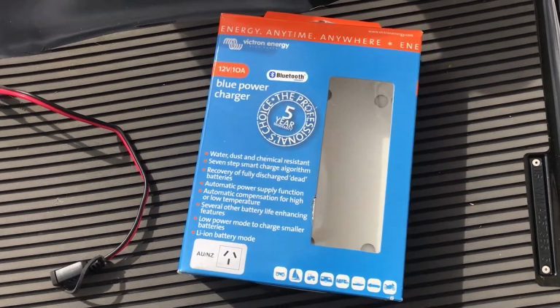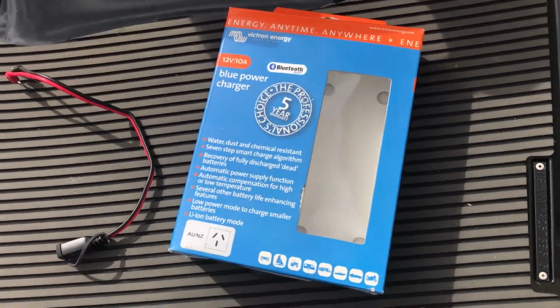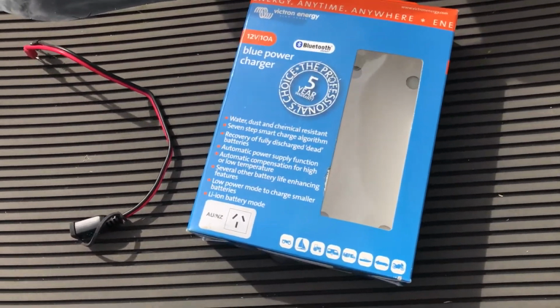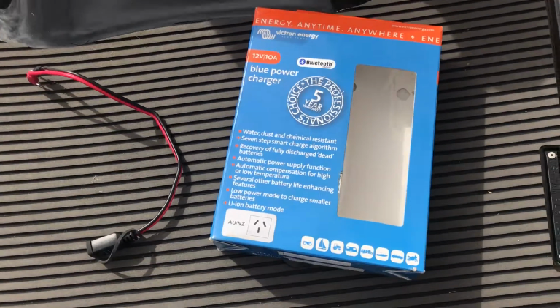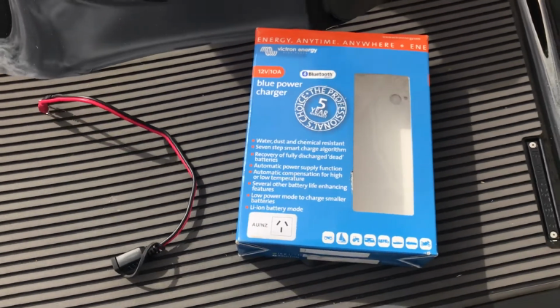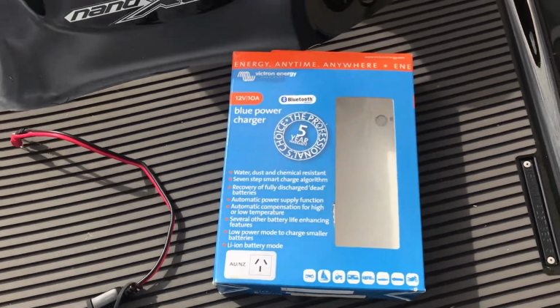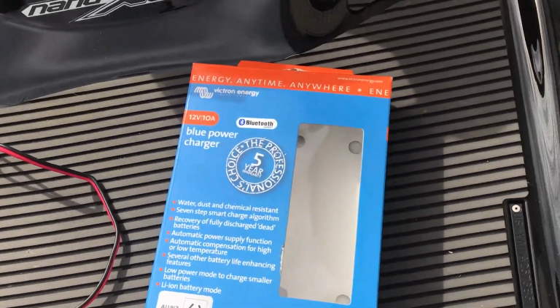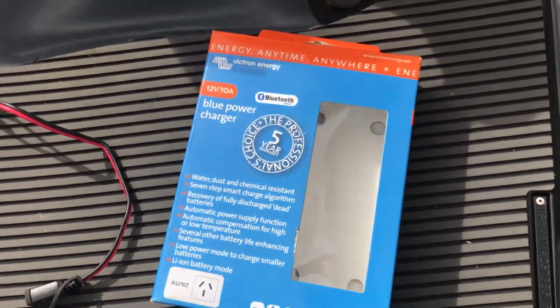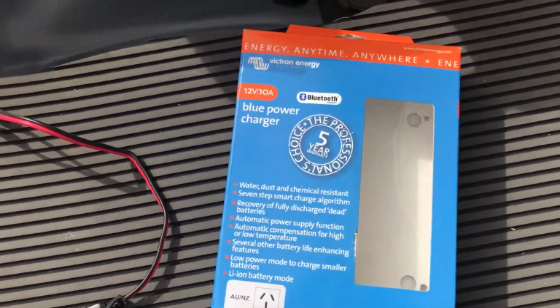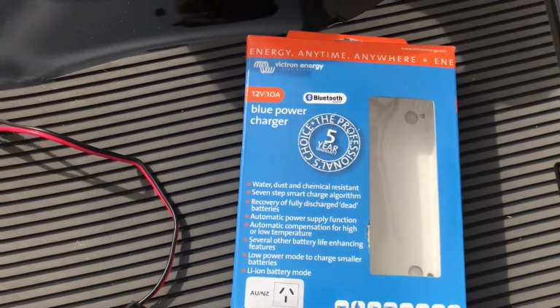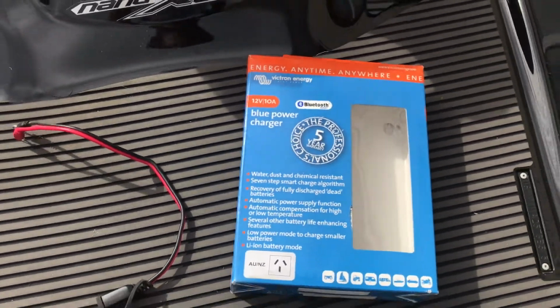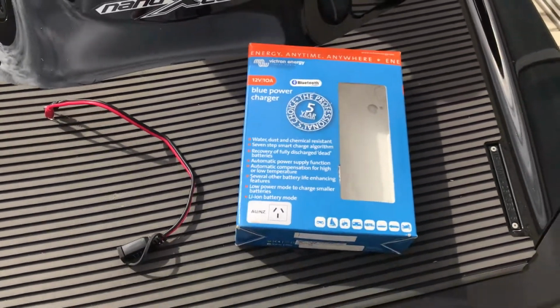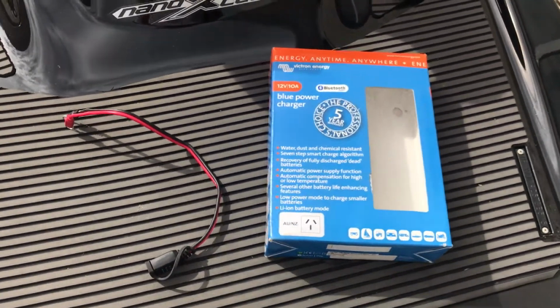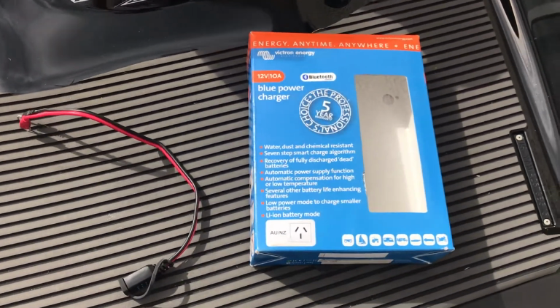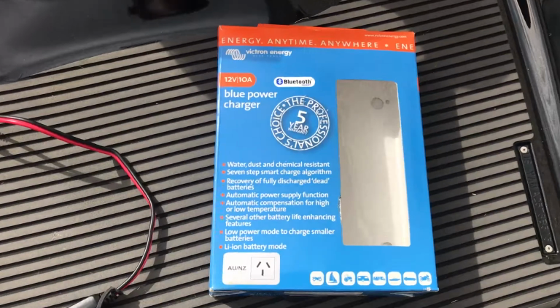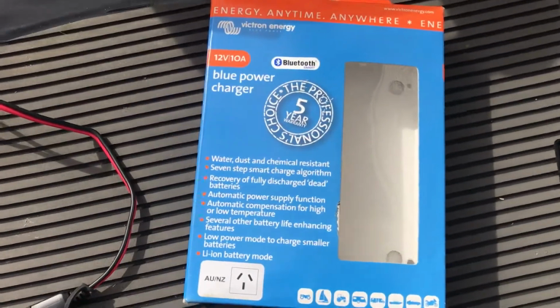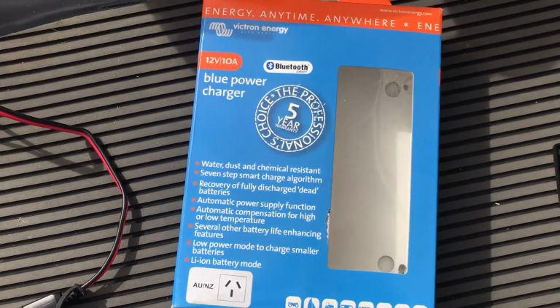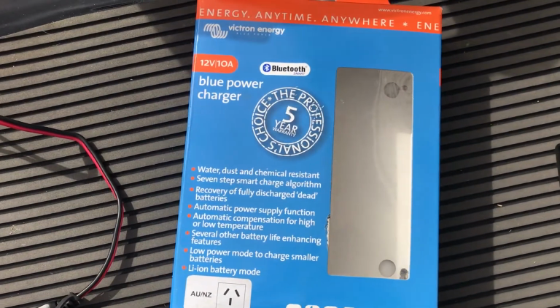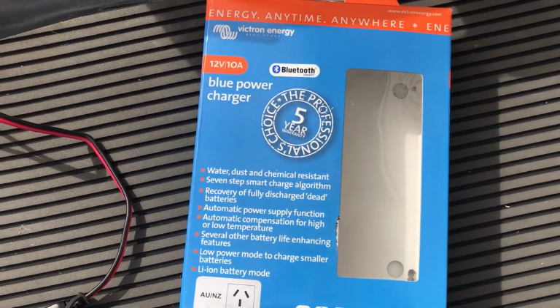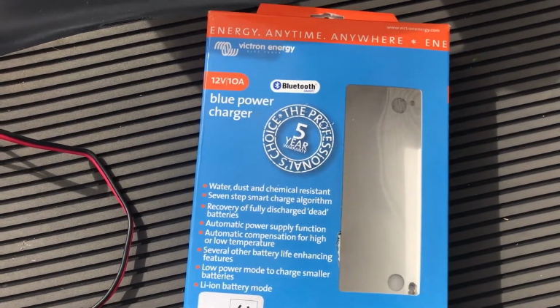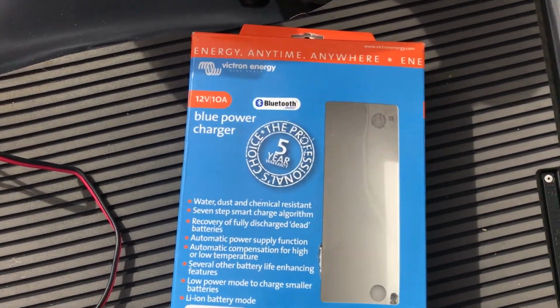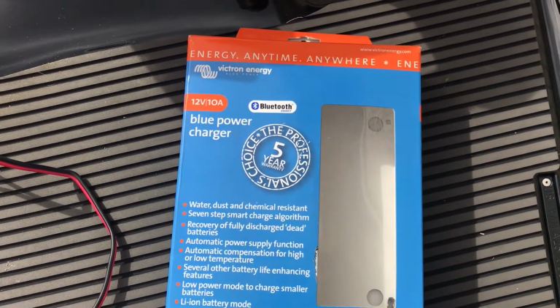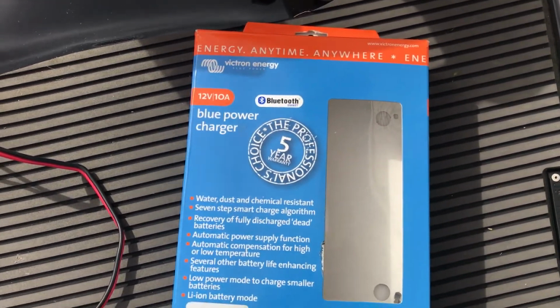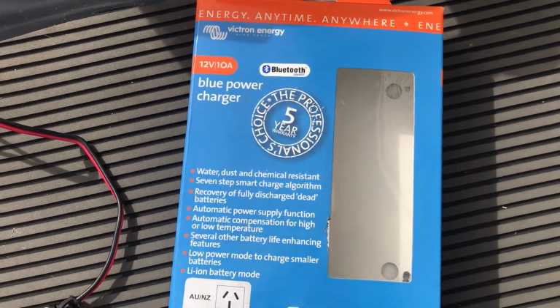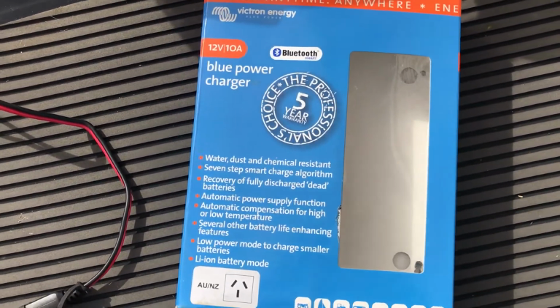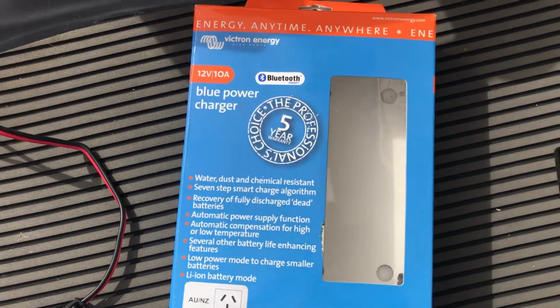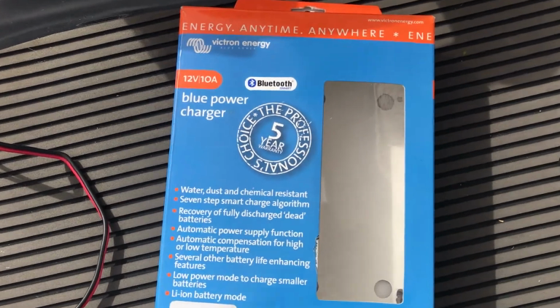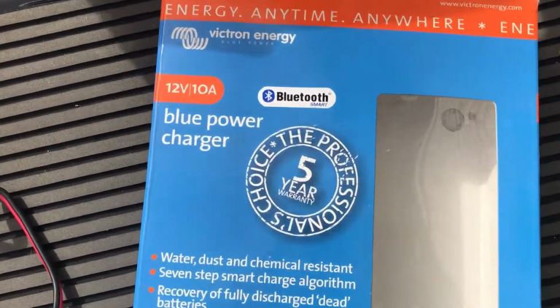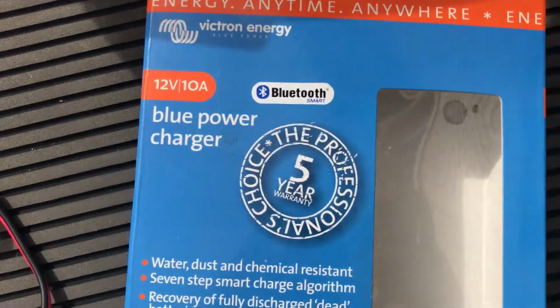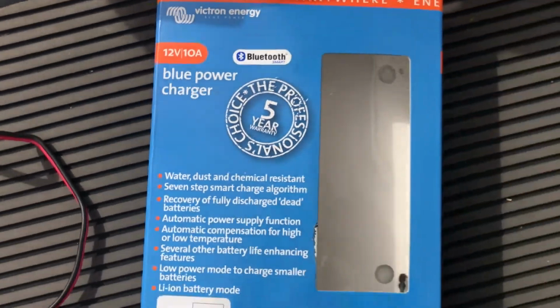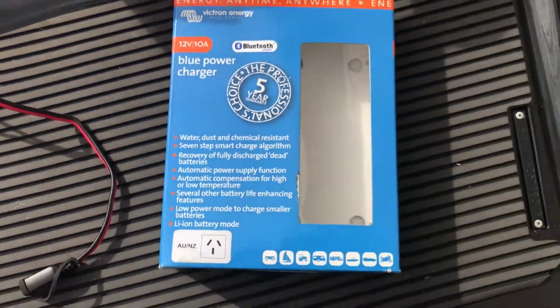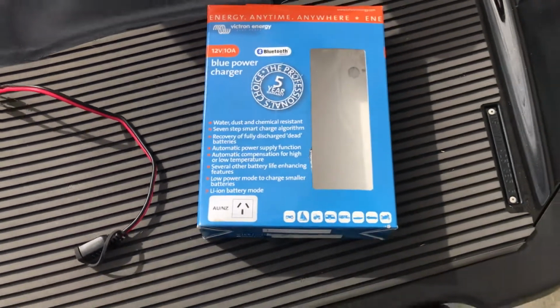It comes in 4, 5, 7, 10, 15, and 25 amp. It's IP65 rated, as you can see there, it's got a five-year warranty, and it's called BlueSmart because it actually has Bluetooth, as you can see there on the sticker.